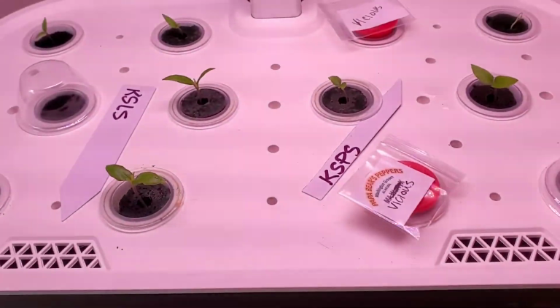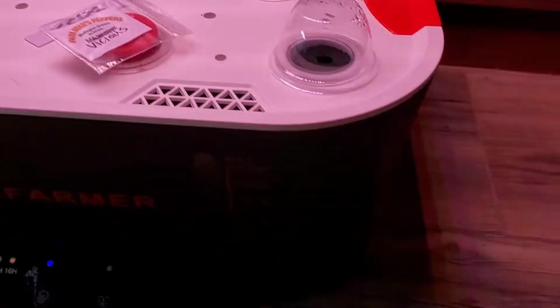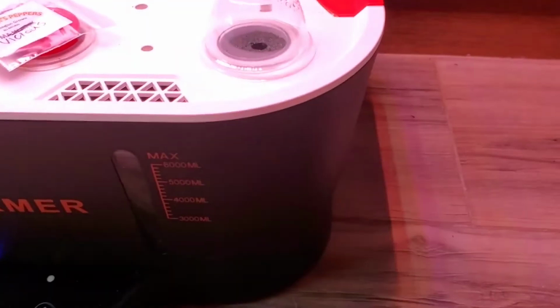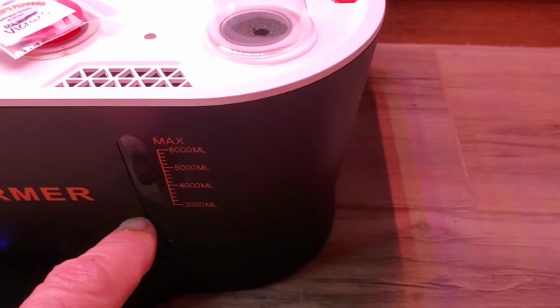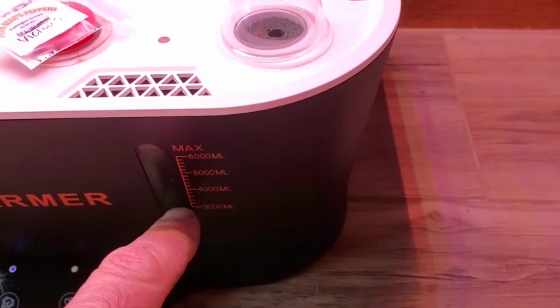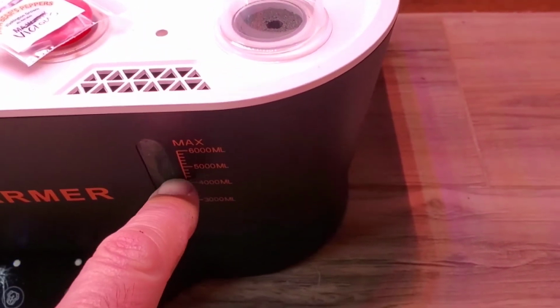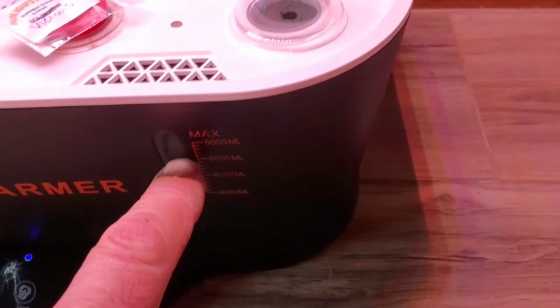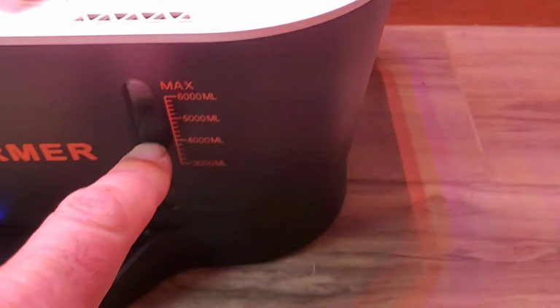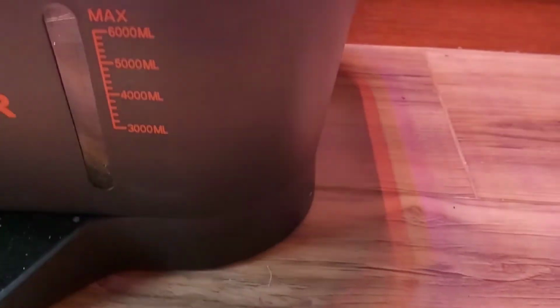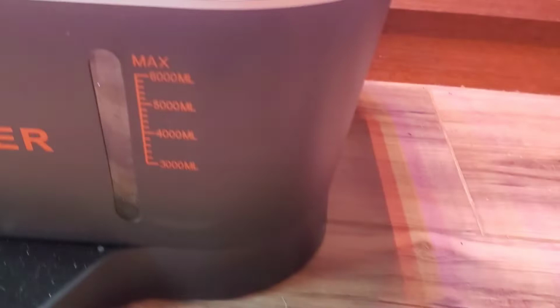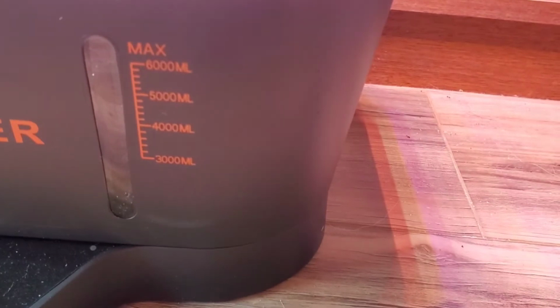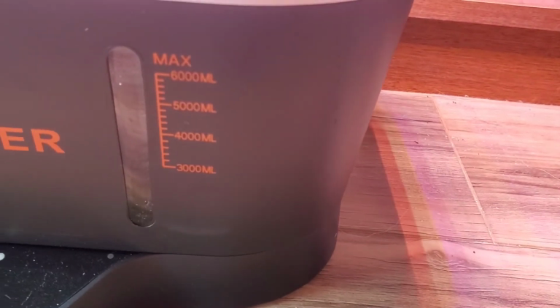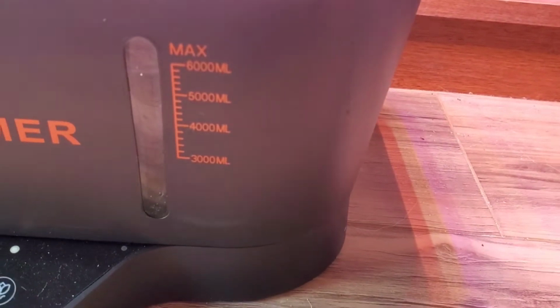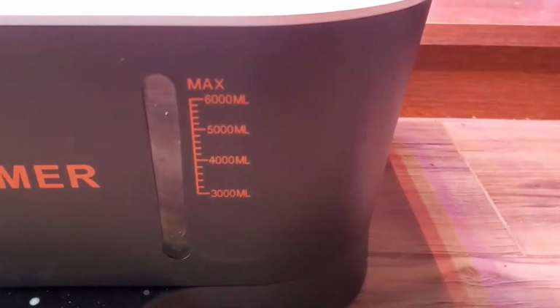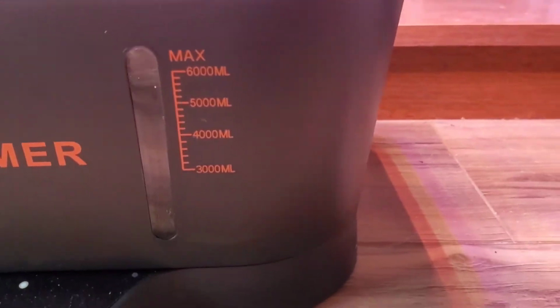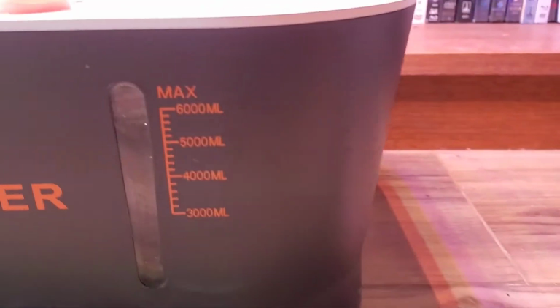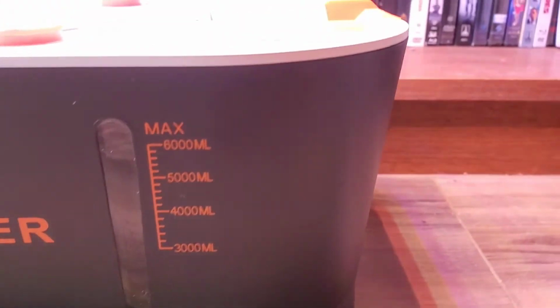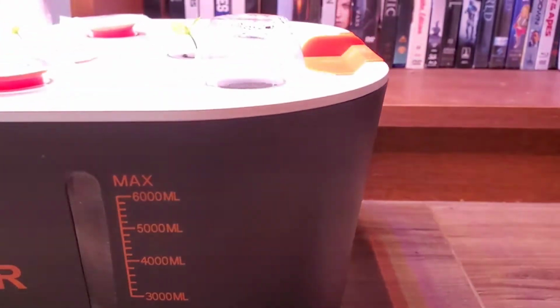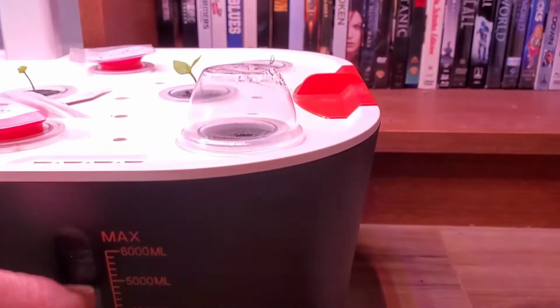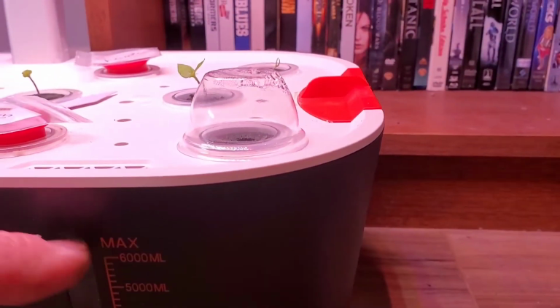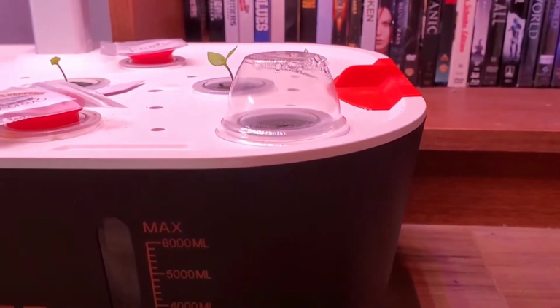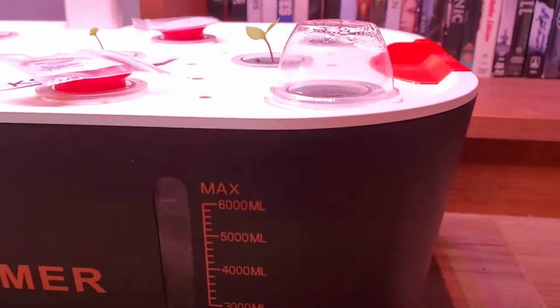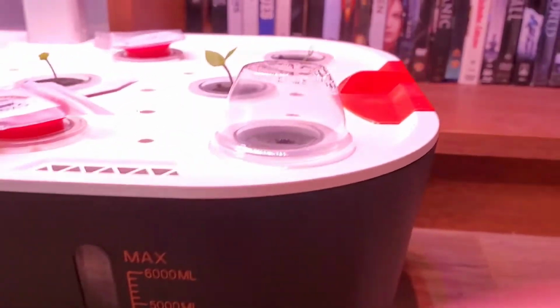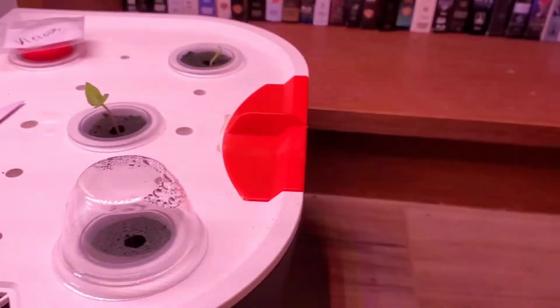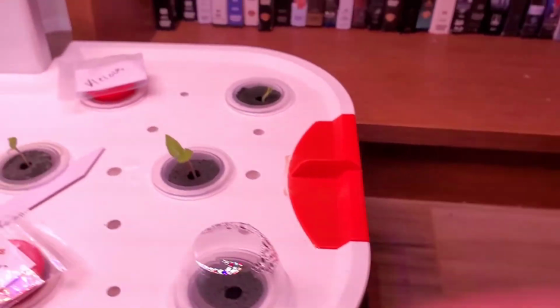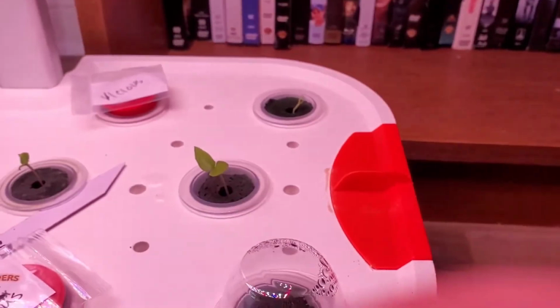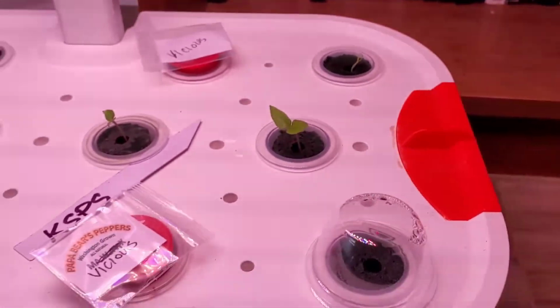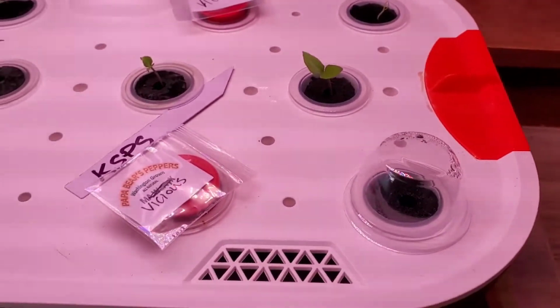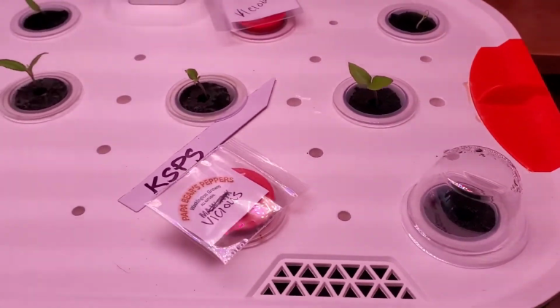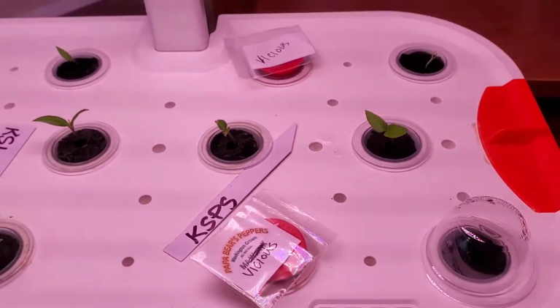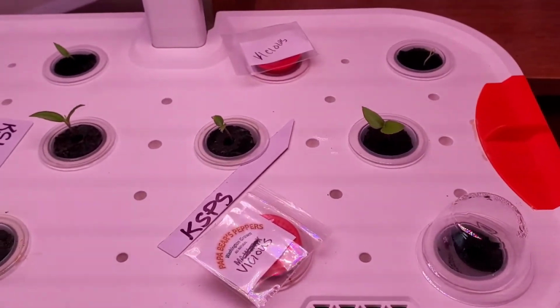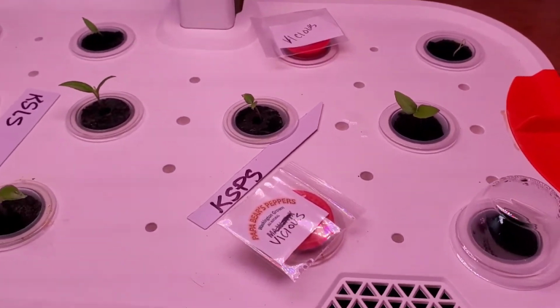Here's a great feature — you can see right here it tells you how much liquid or nutrients you have in there at the fill line. Really doing great.